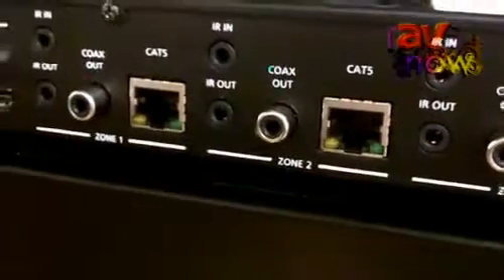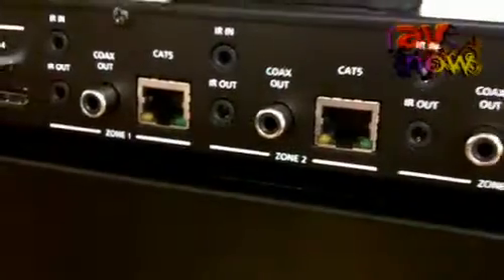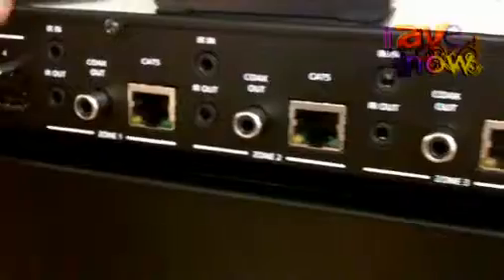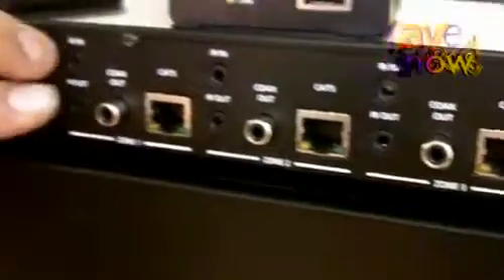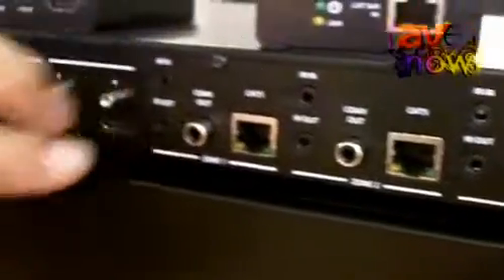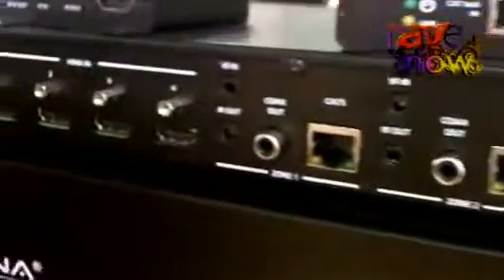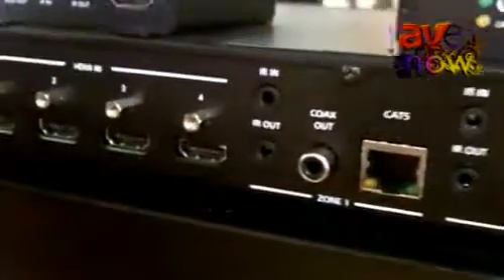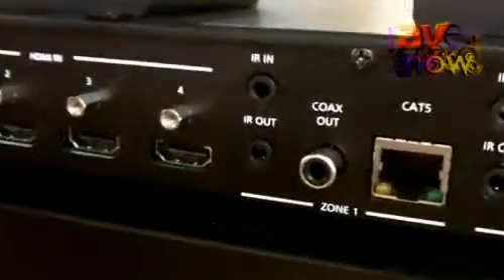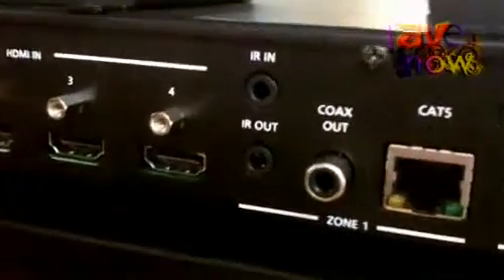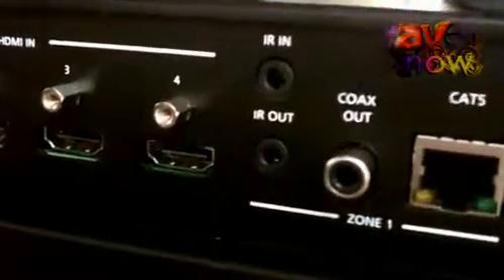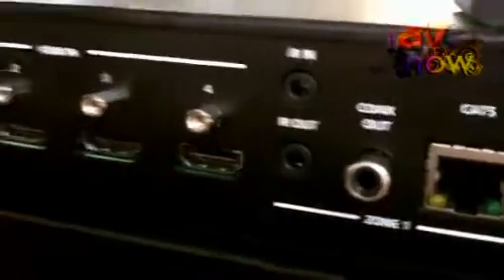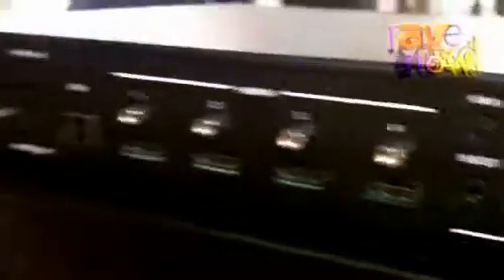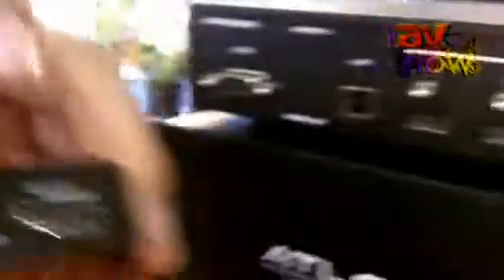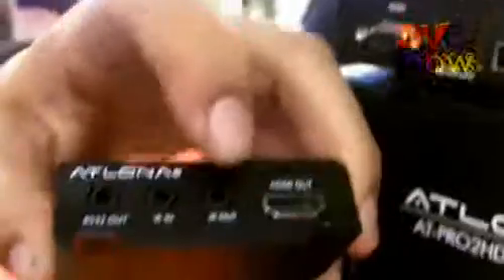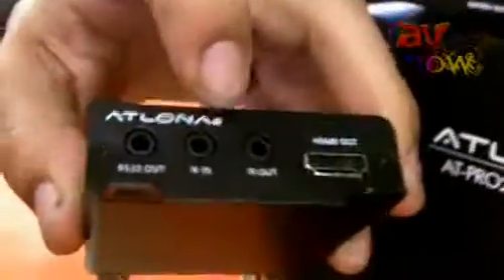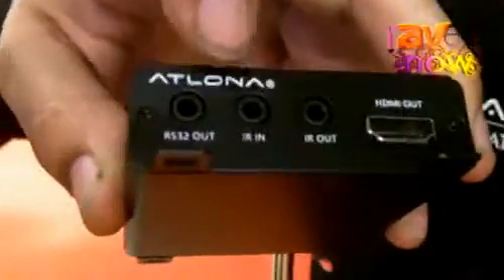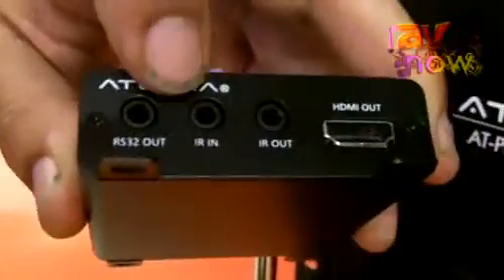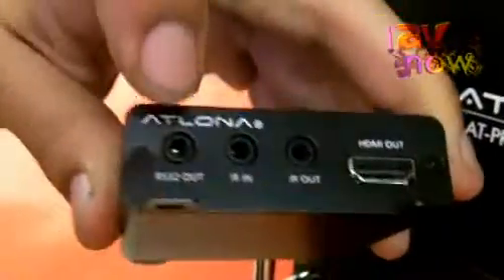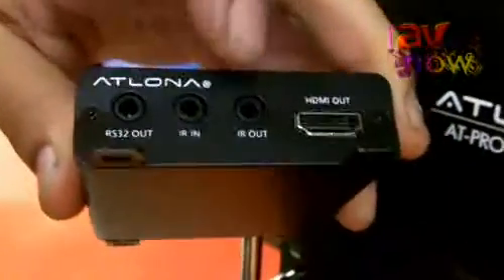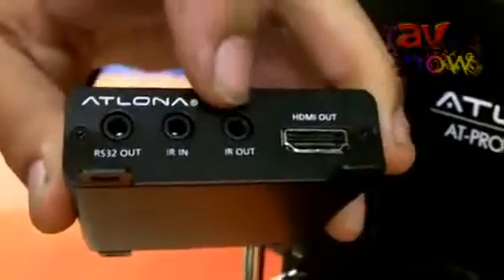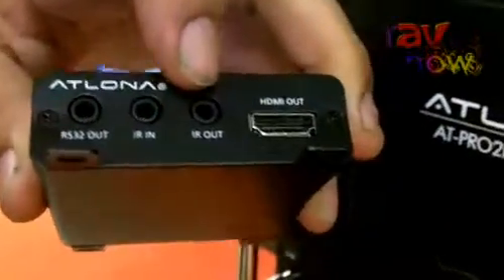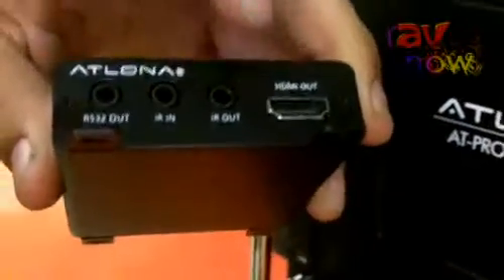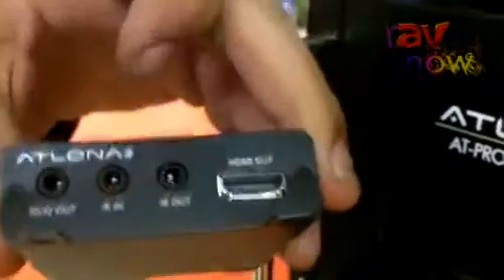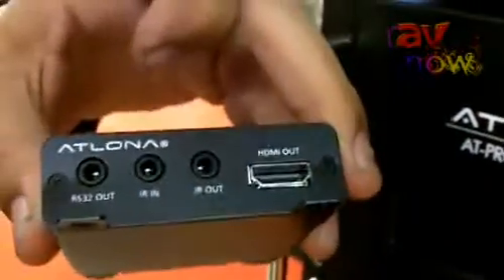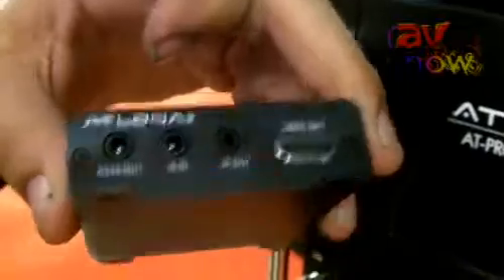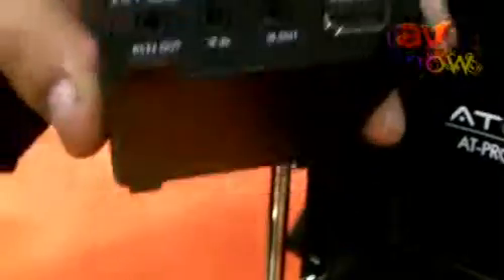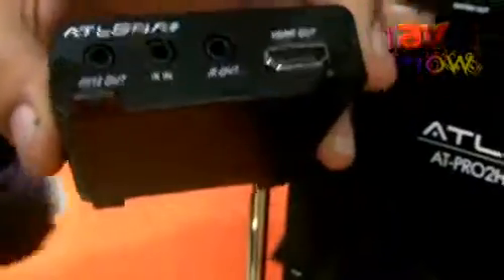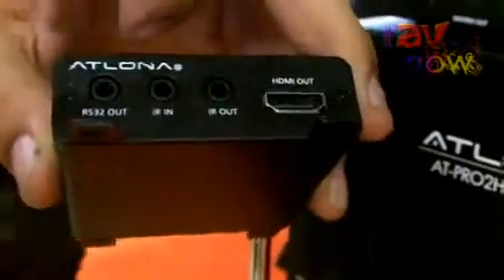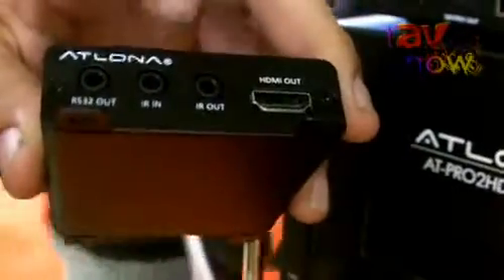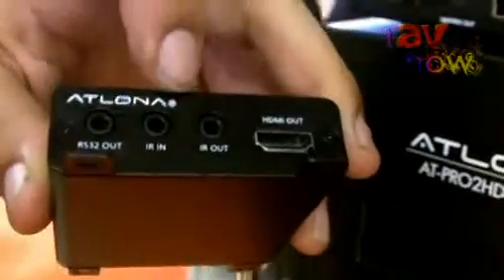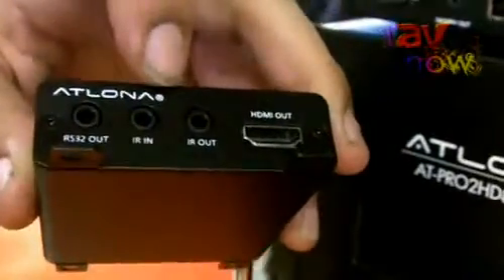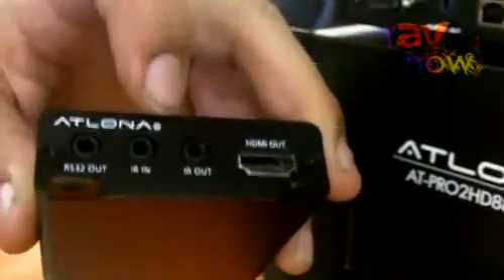The device also features bi-directional IR, meaning that every single one of your receiver units — just like this one — has 2 IR ports, one for an input and one for an output. So you can actually control not only the devices connected to the switch but also the displays connected from the switch.